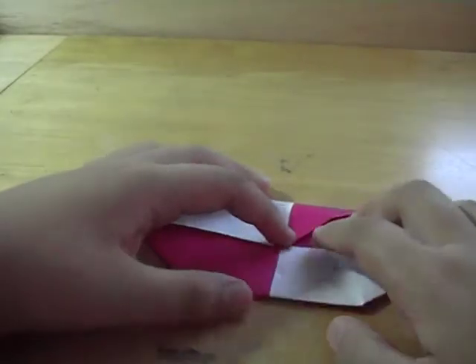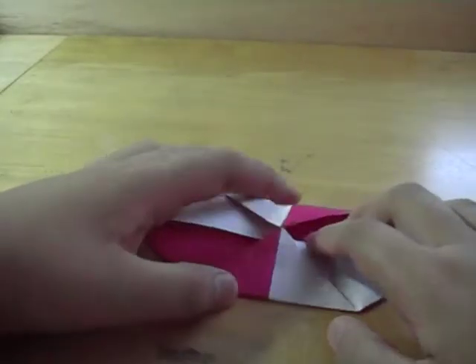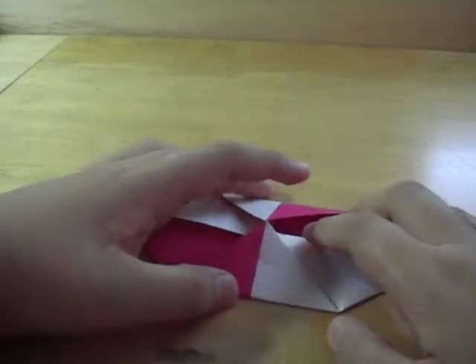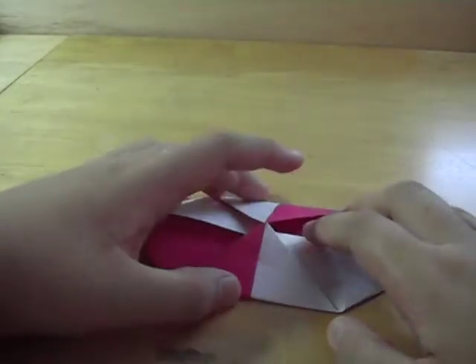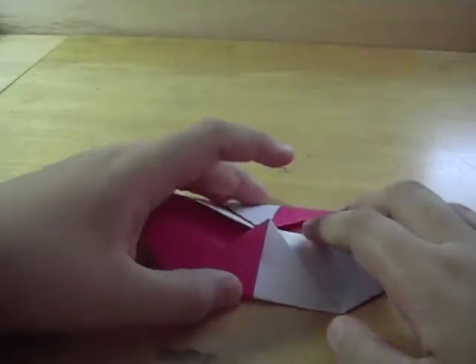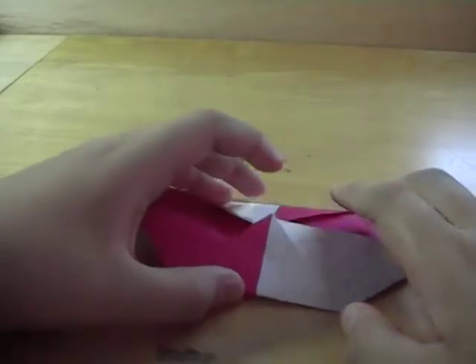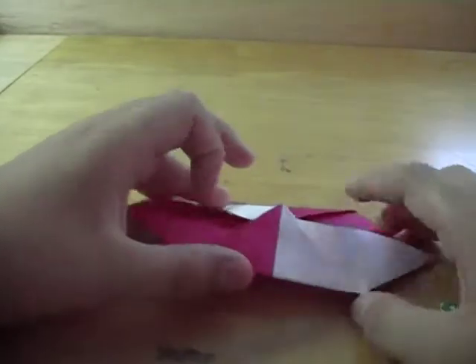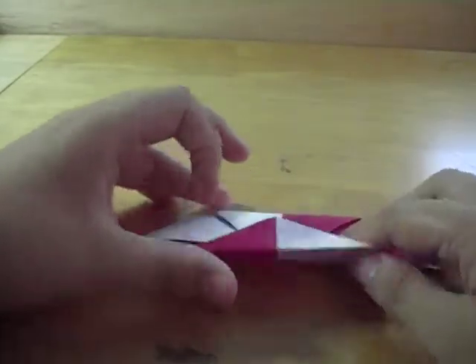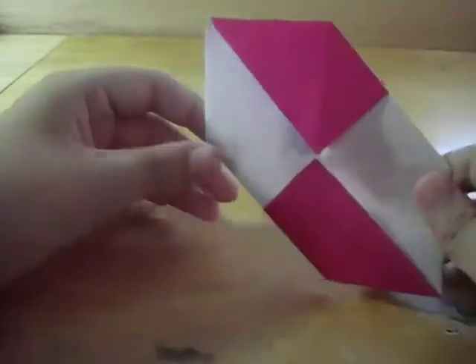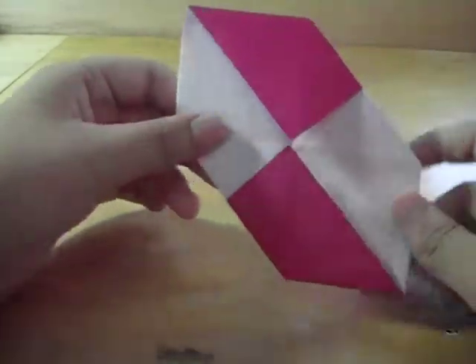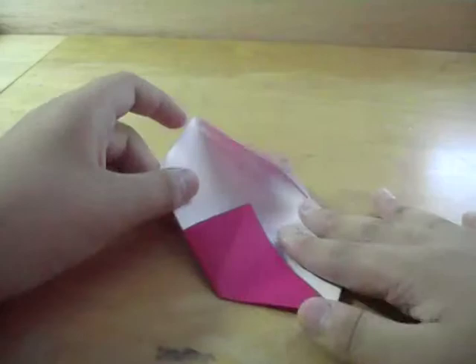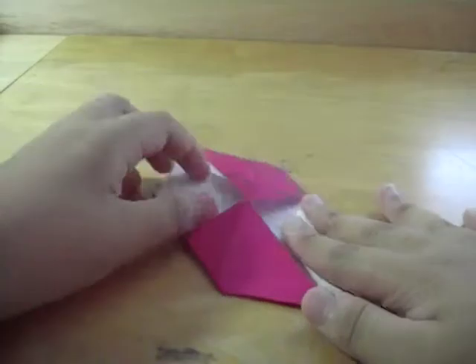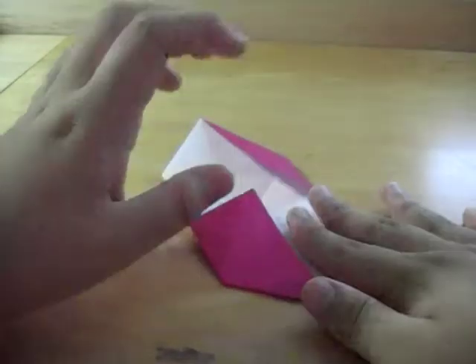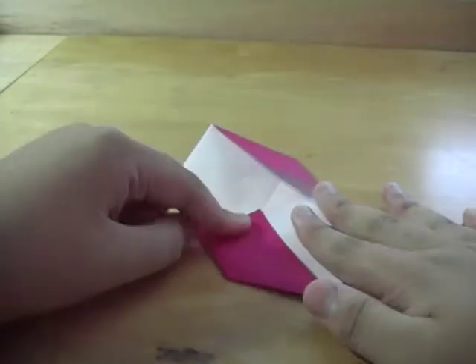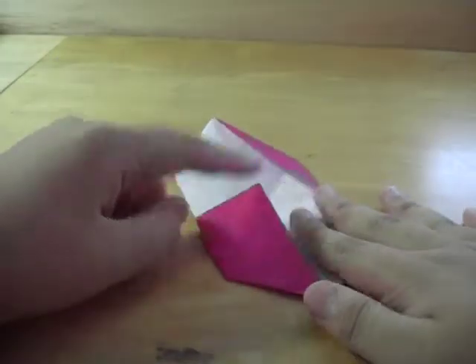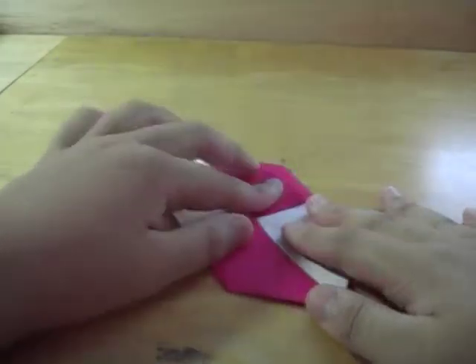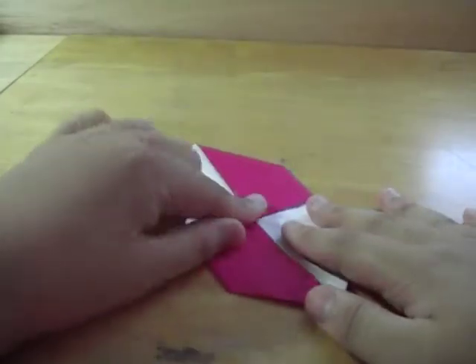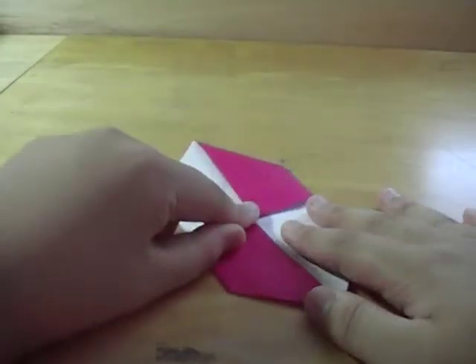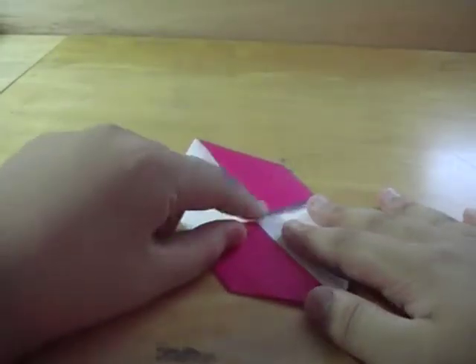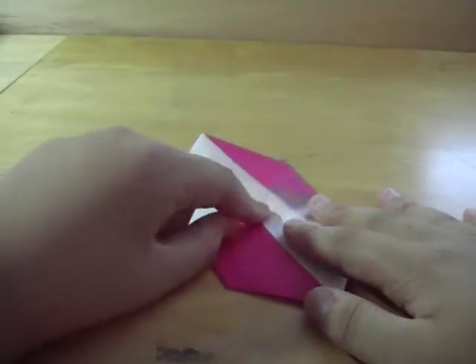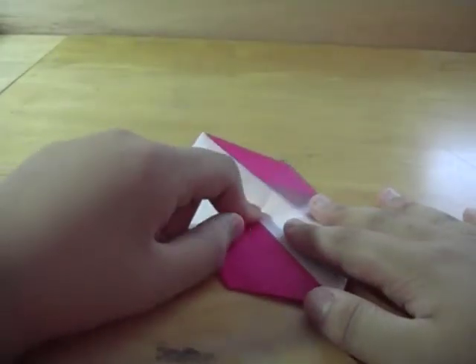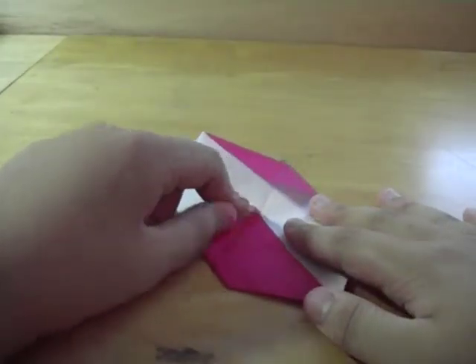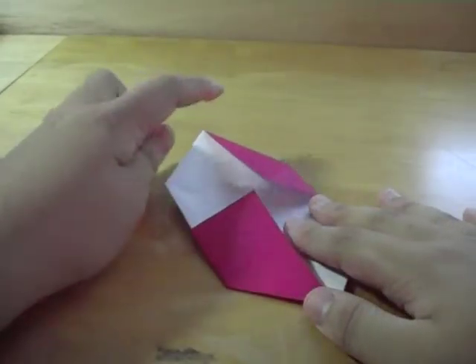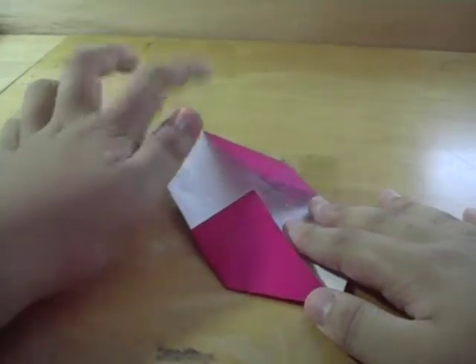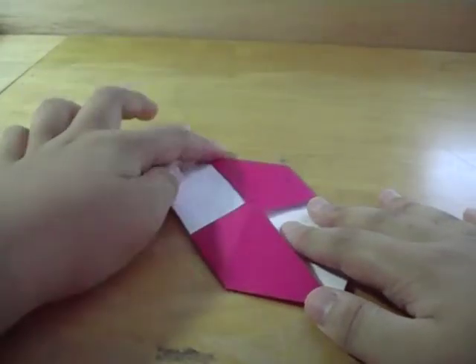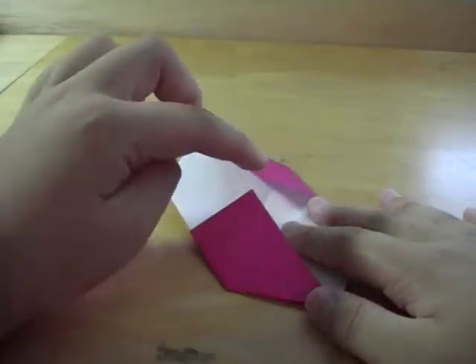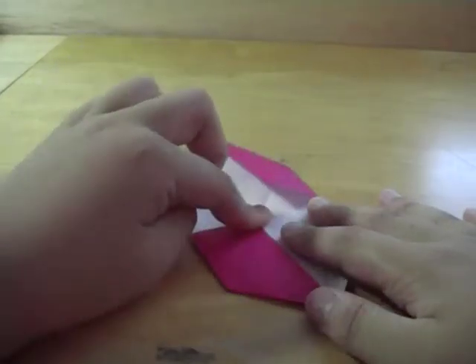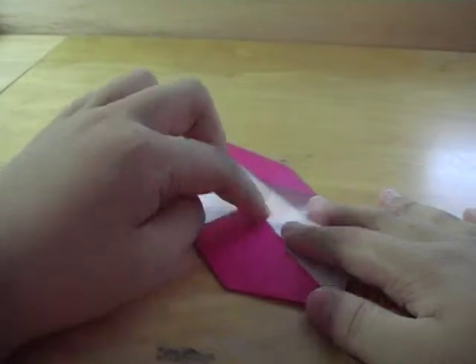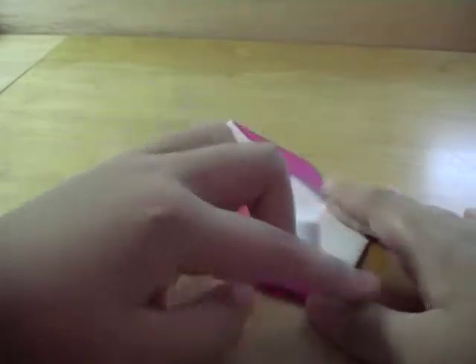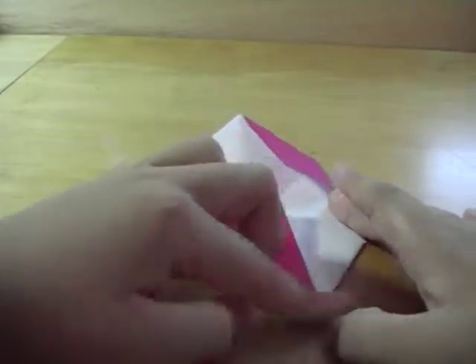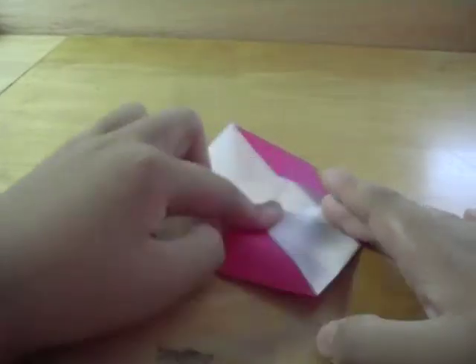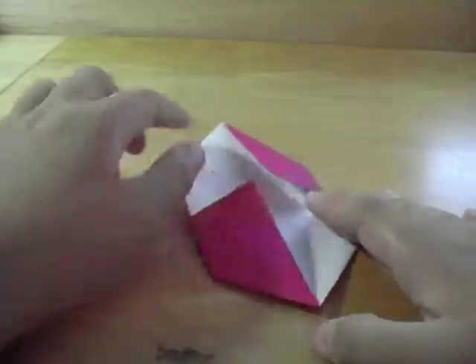So now you've got something that looks like this. Now you want to turn it over so it looks like this, and then from here just go this side to the middle and this side to the middle.